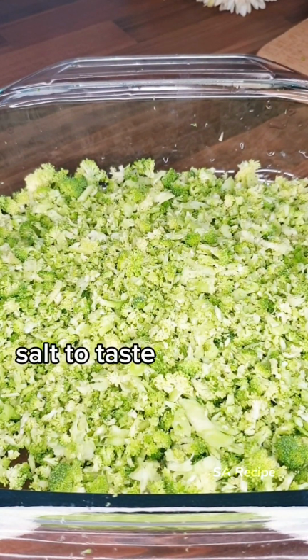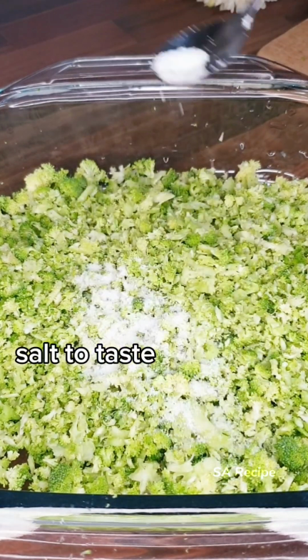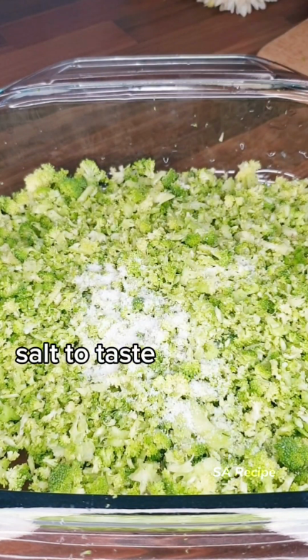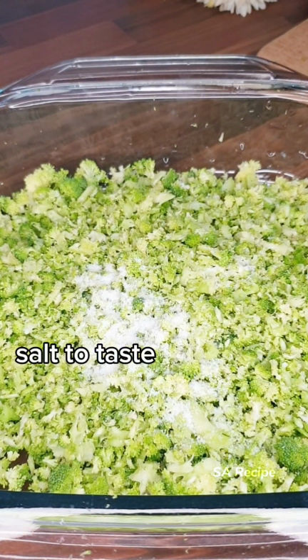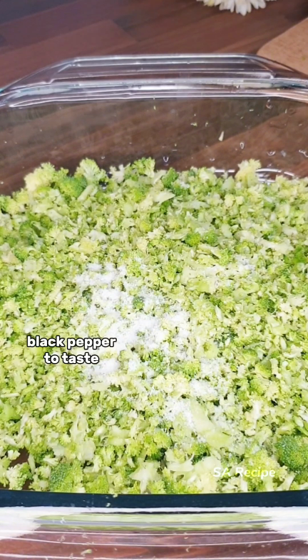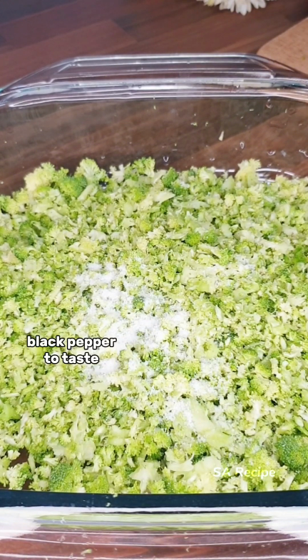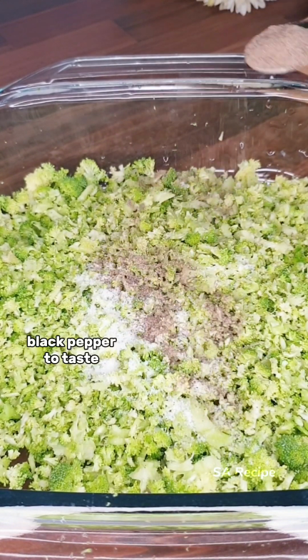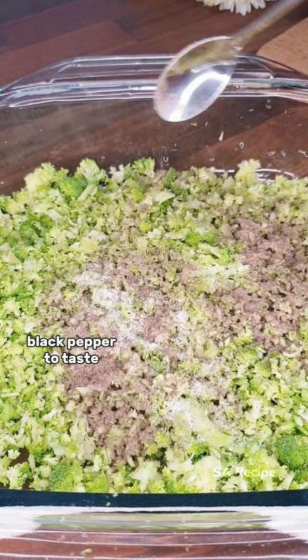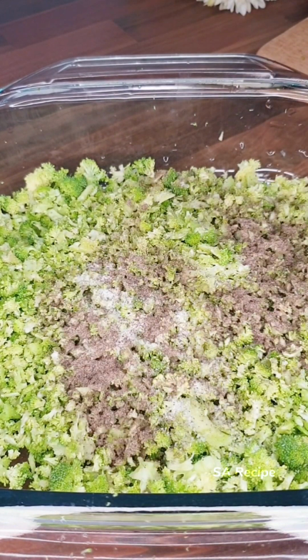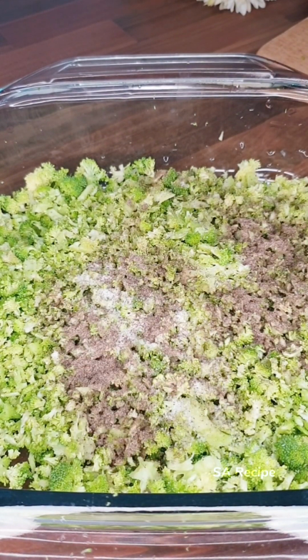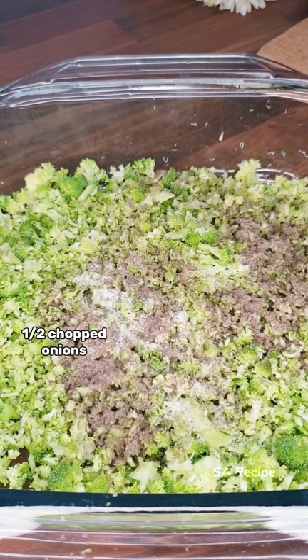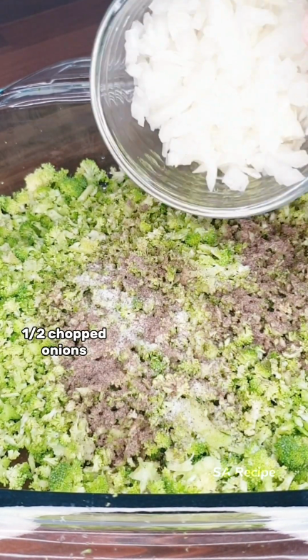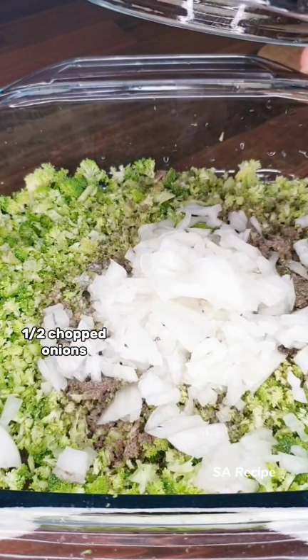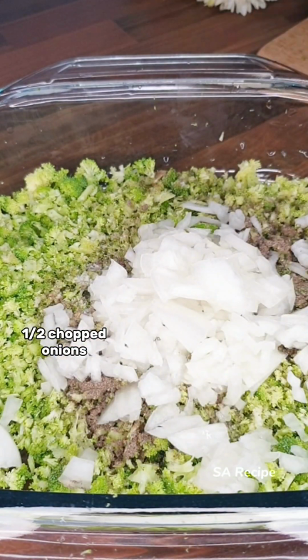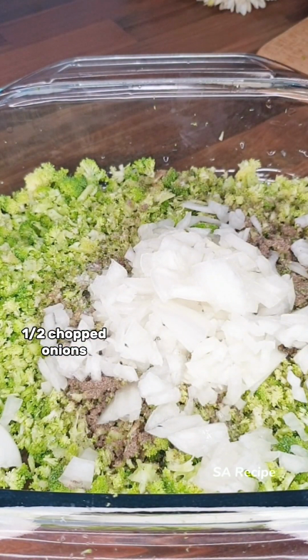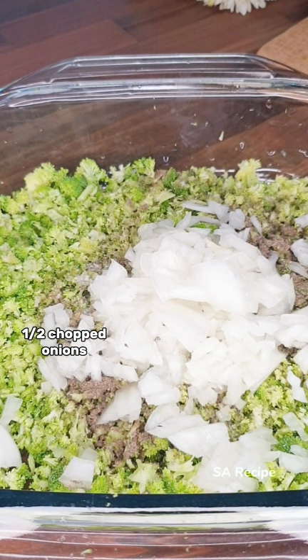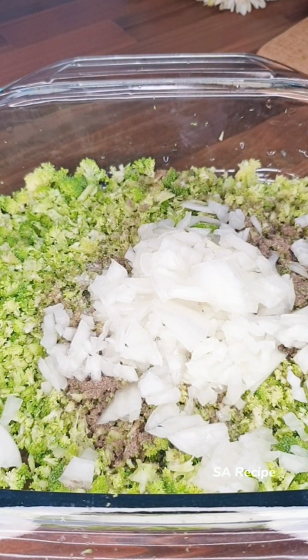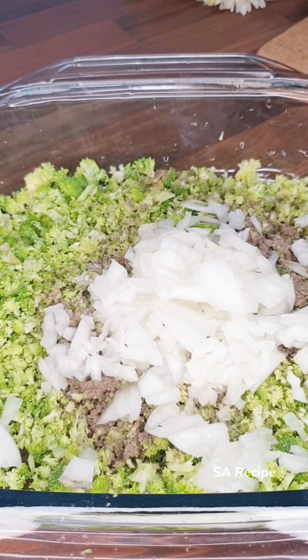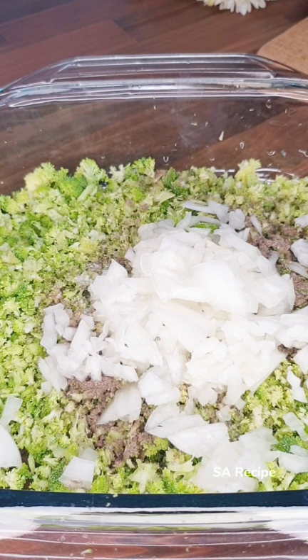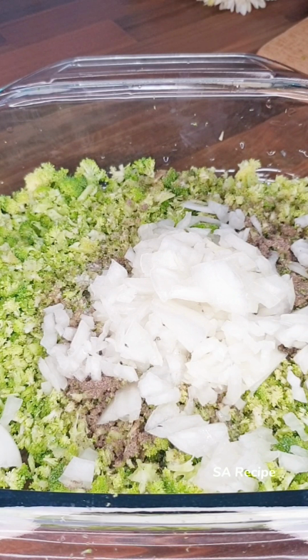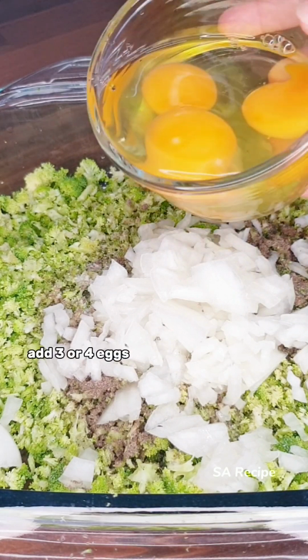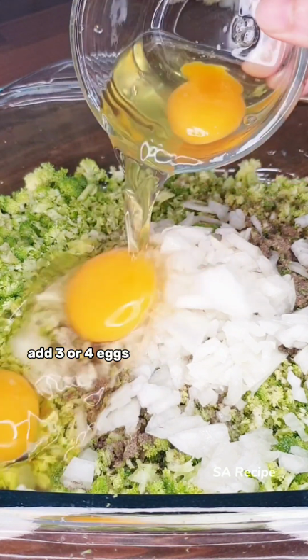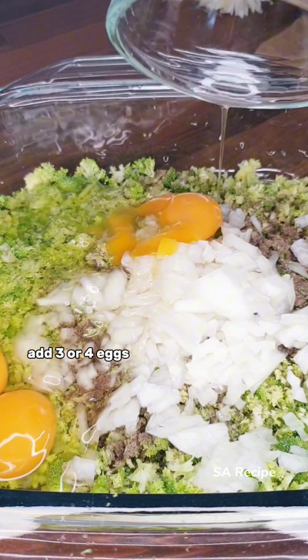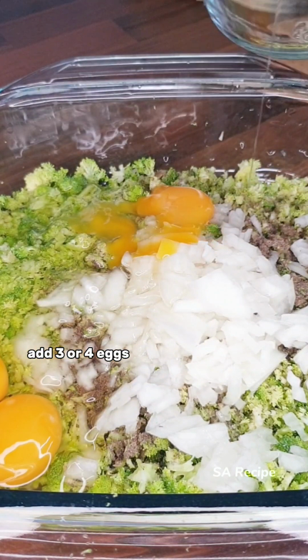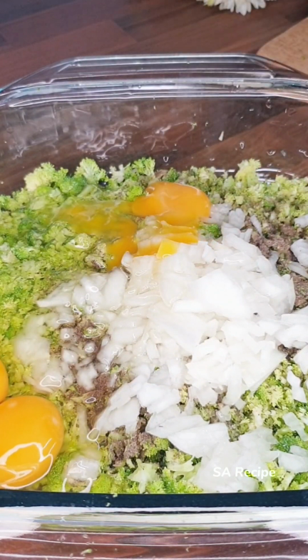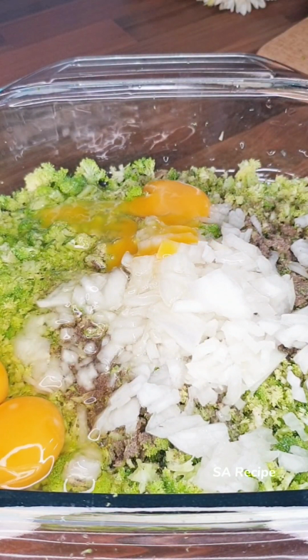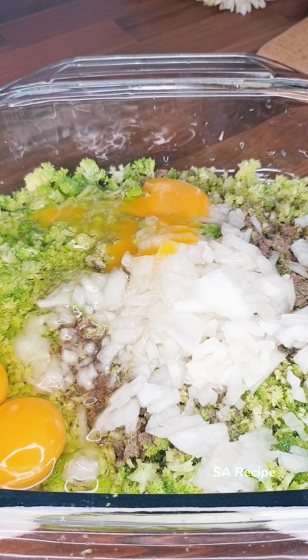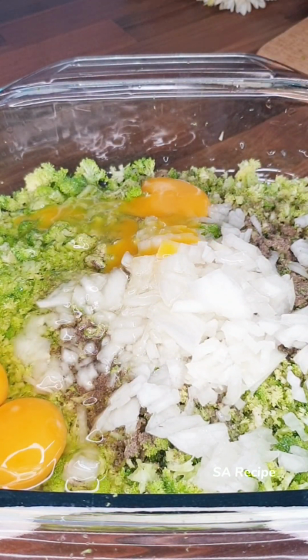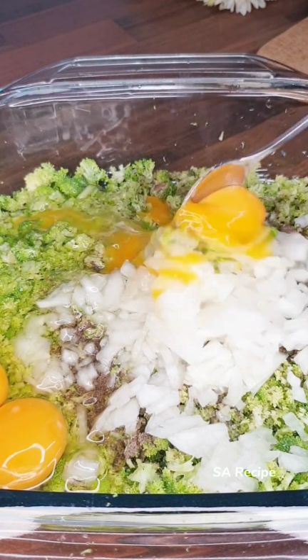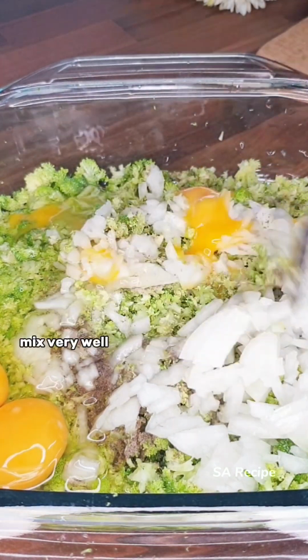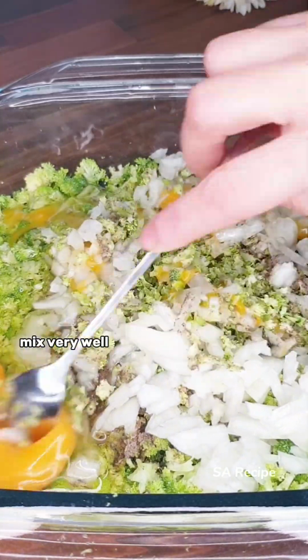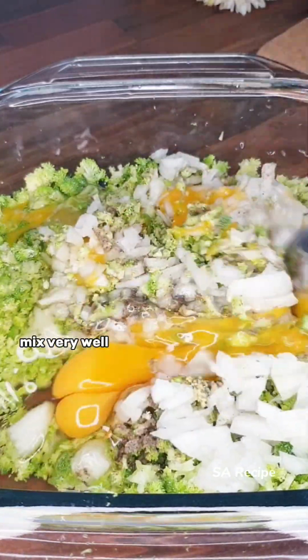Add salt to taste, black pepper to taste, half cup chopped onions, and 3 or 4 eggs. Mix very well.